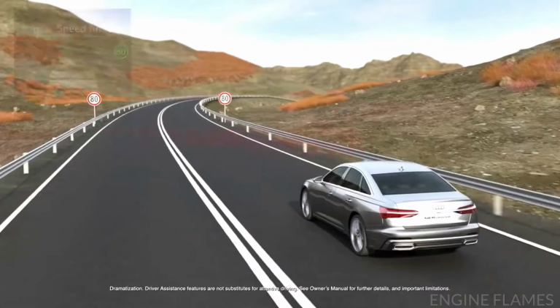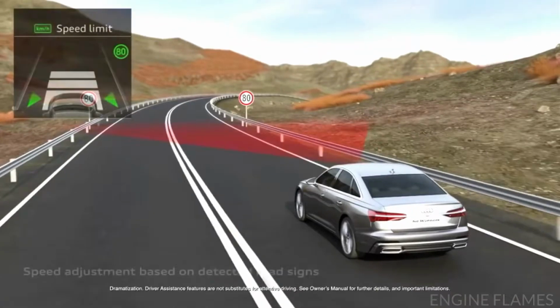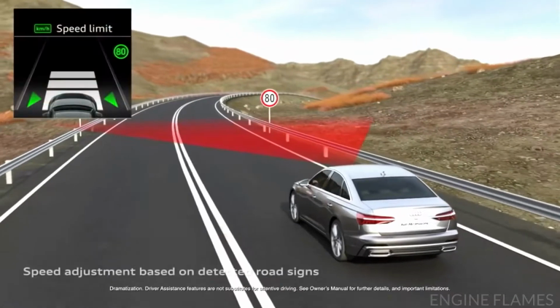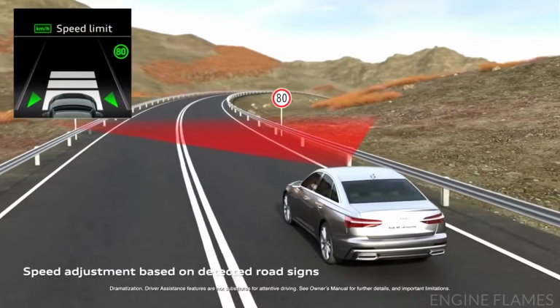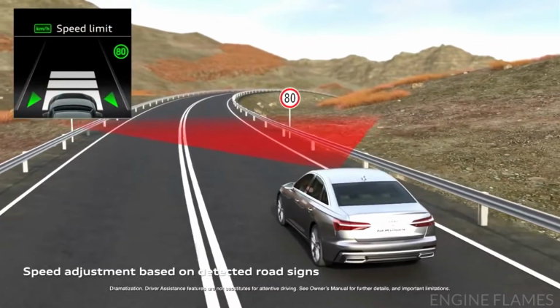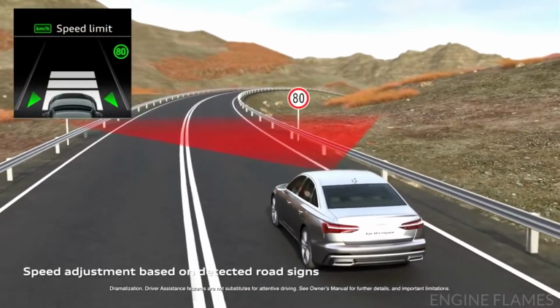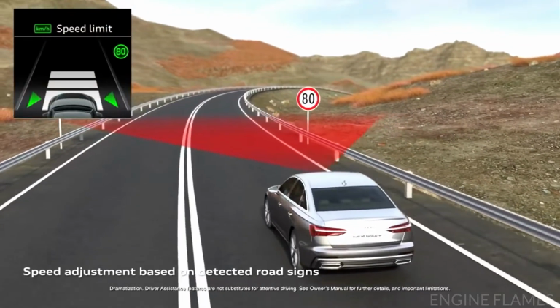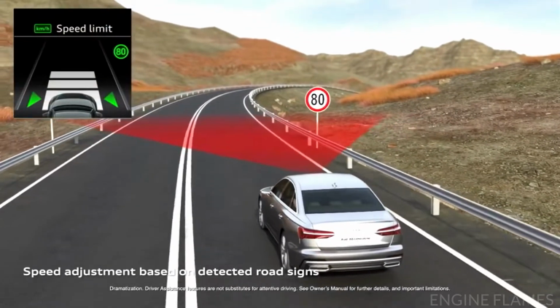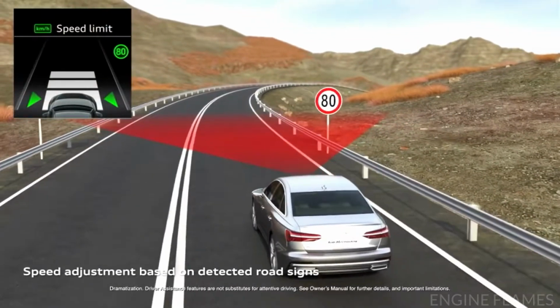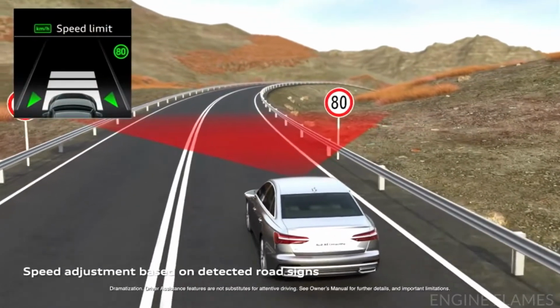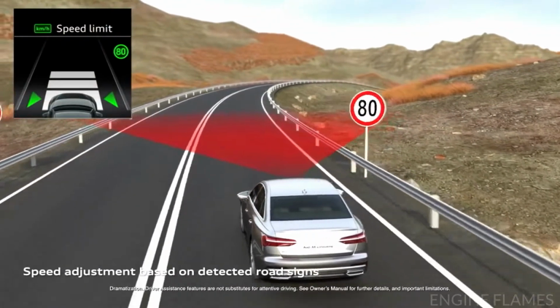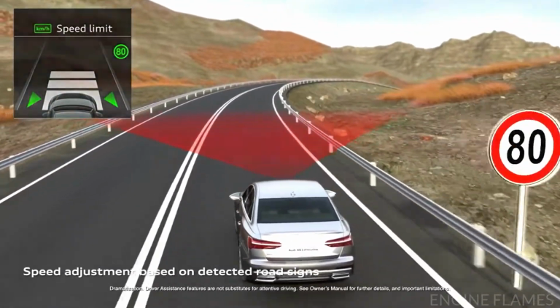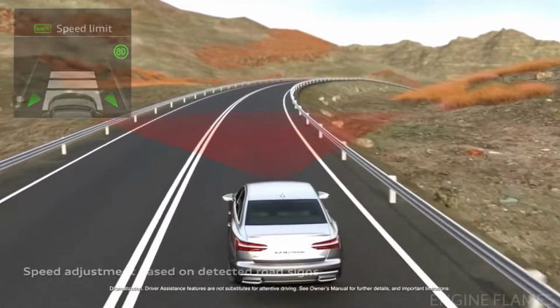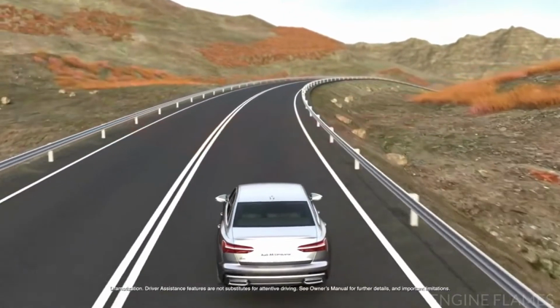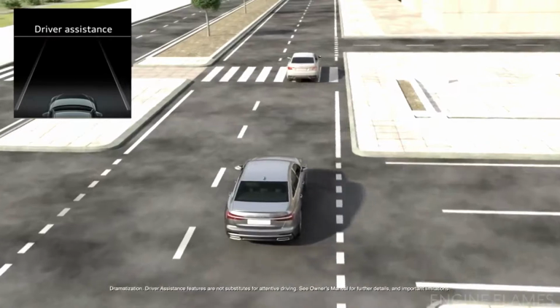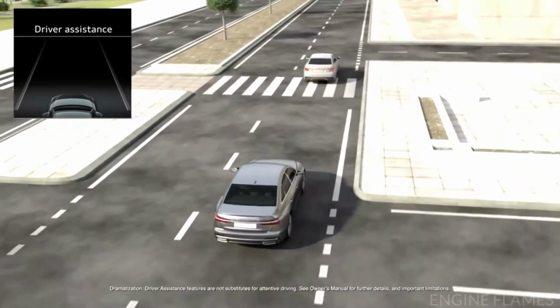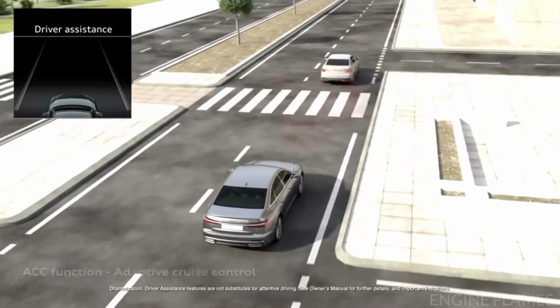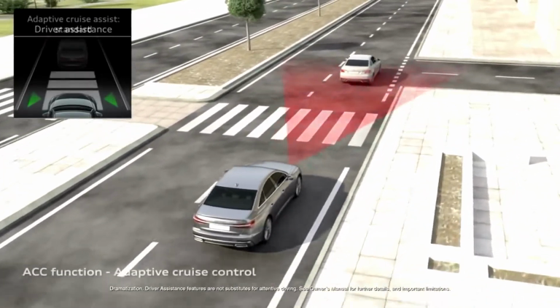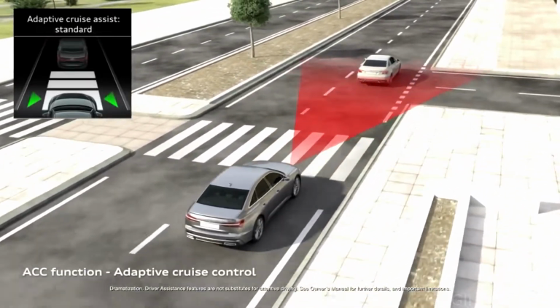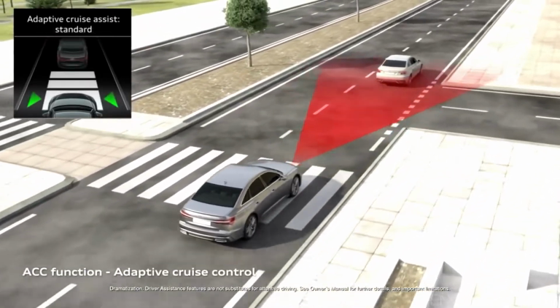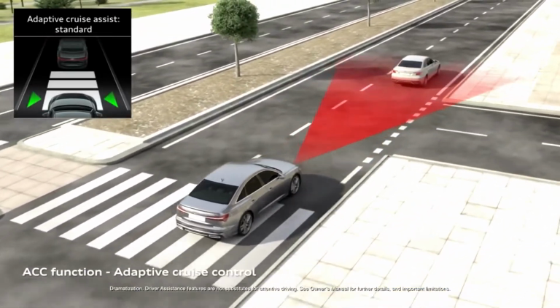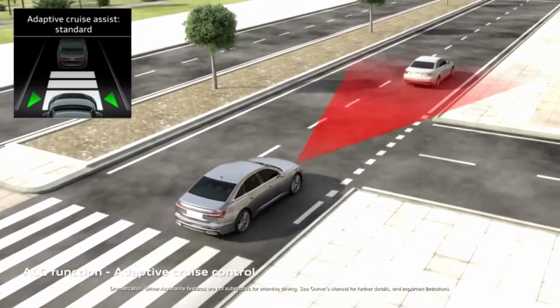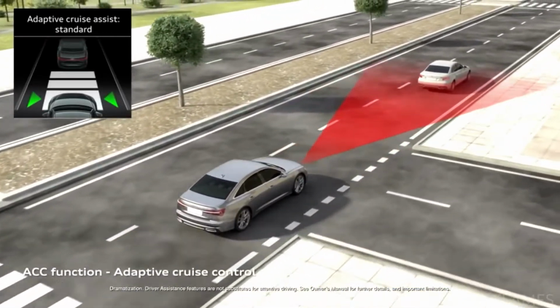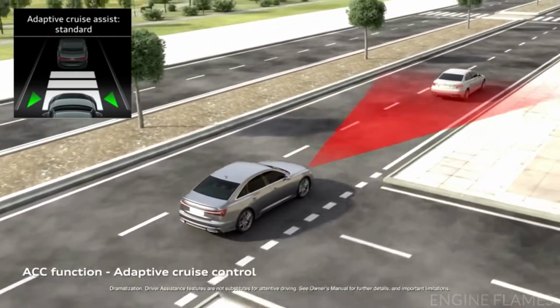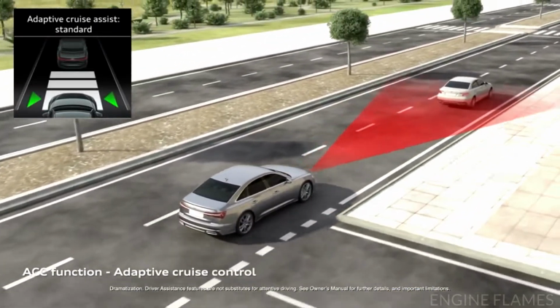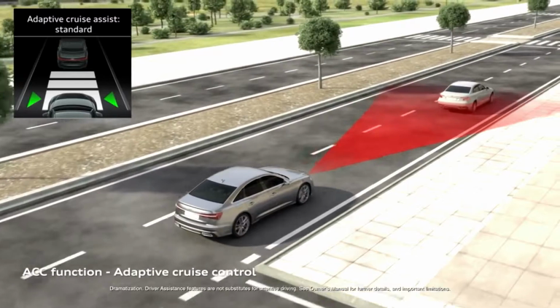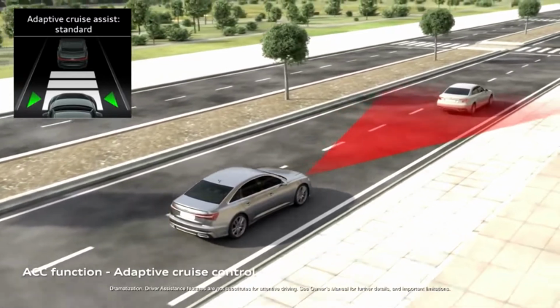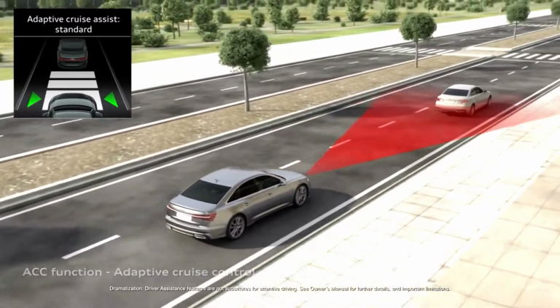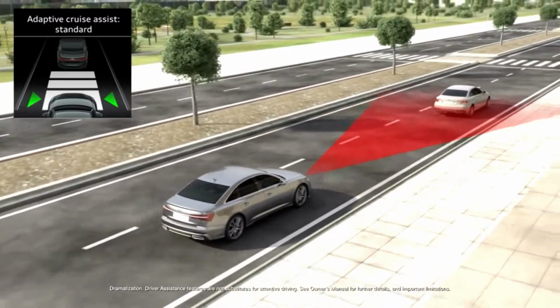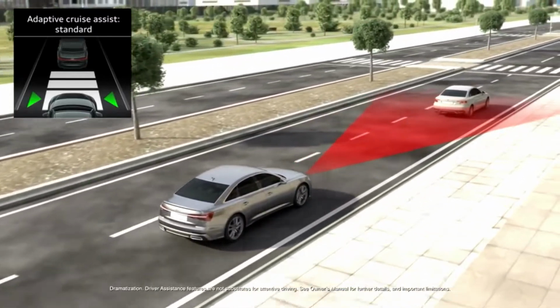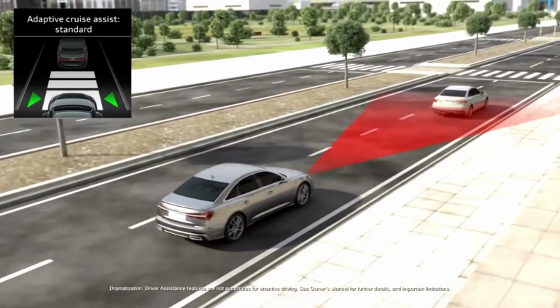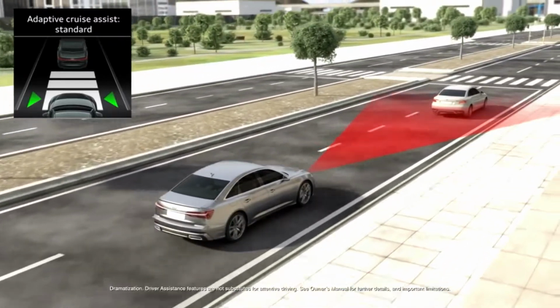The A6 driver assist systems, originally introduced in the 2019 A8, enhance some existing features and bring new ones as well. The available adaptive cruise assist can help ease the stress of the road at normal highway speeds with active lane sensing, stop and go, and lane-centering steering guidance.